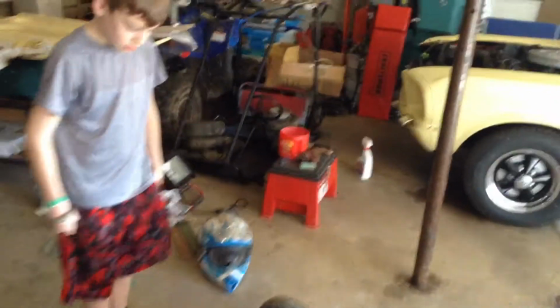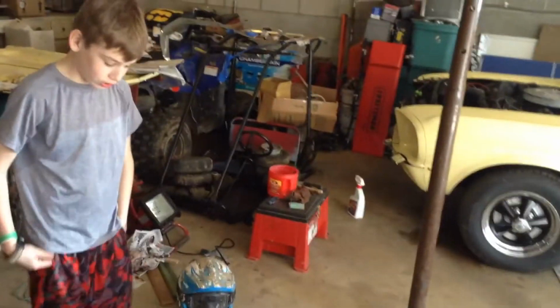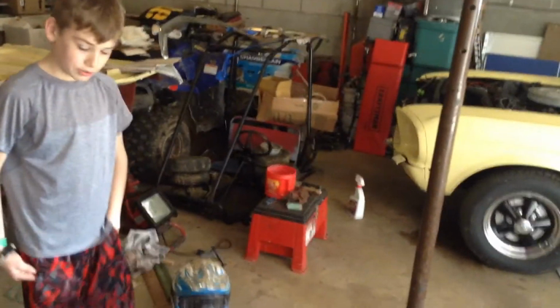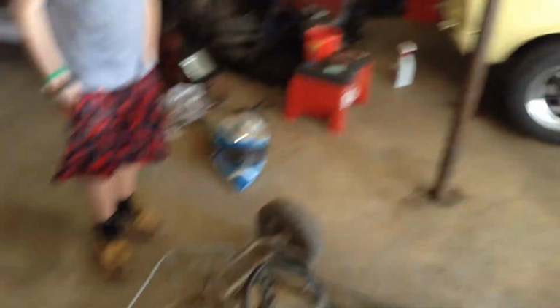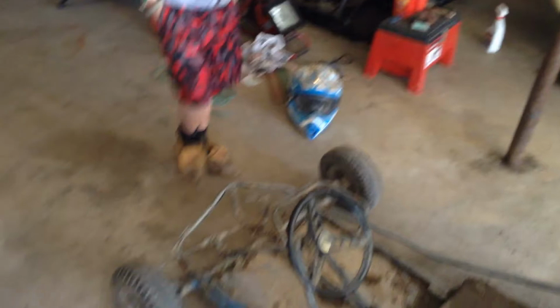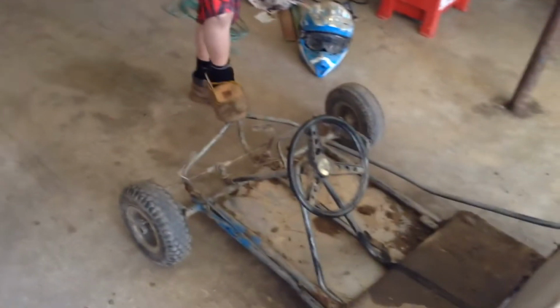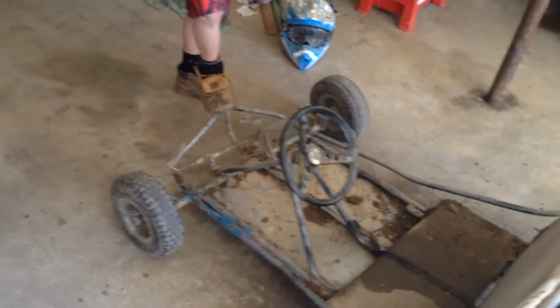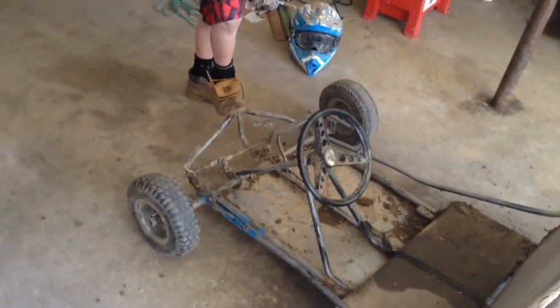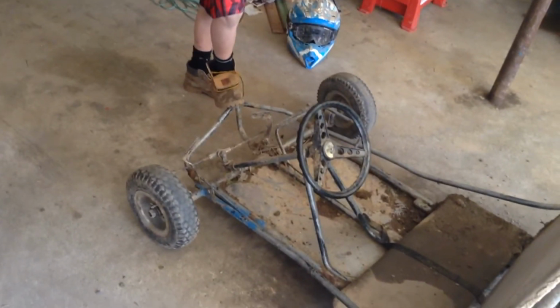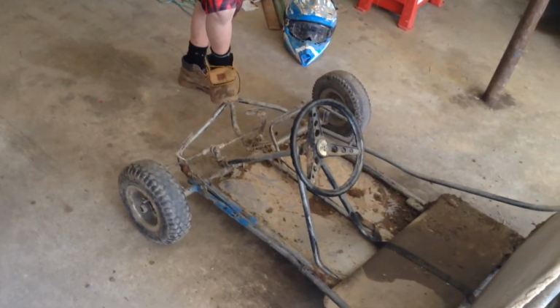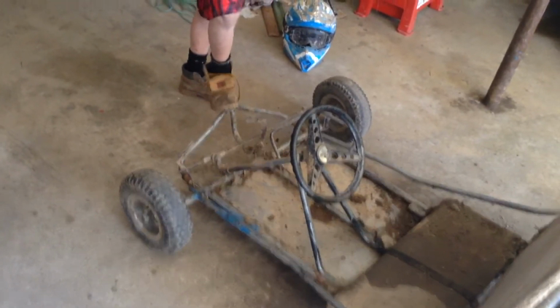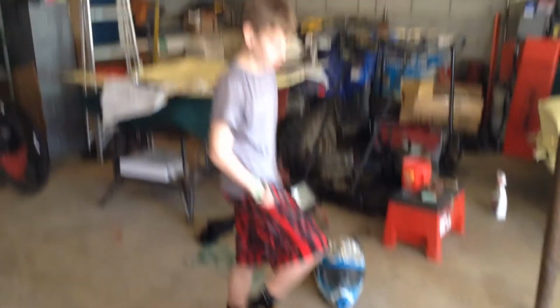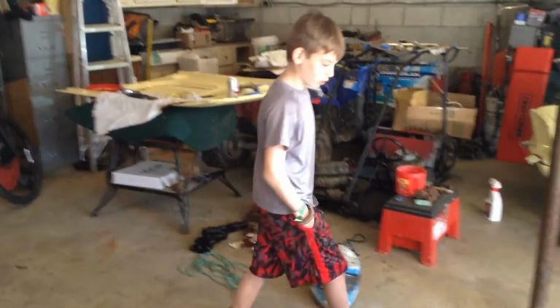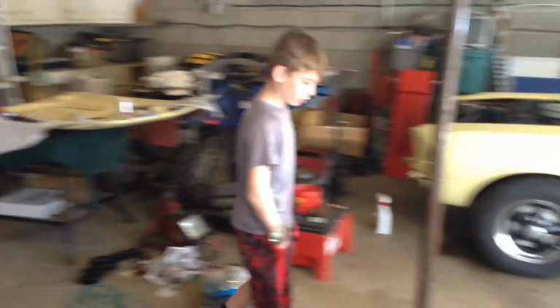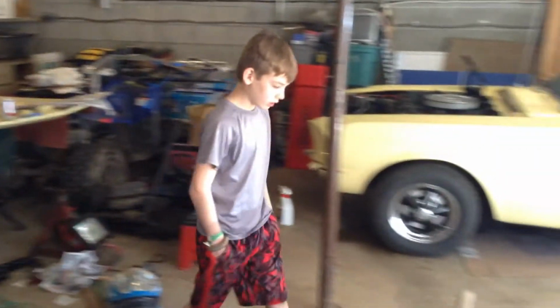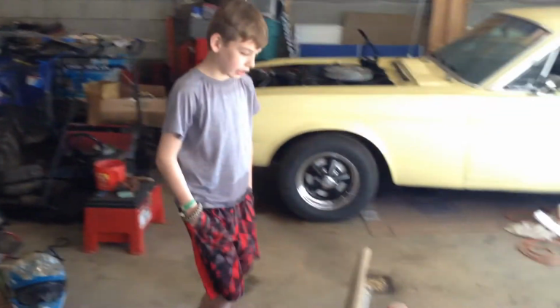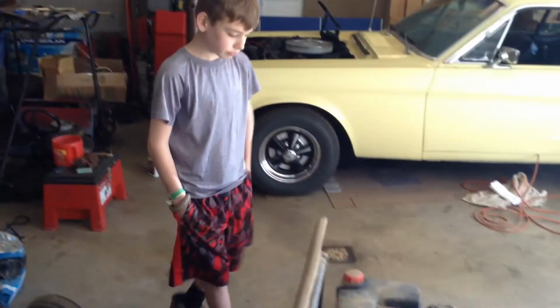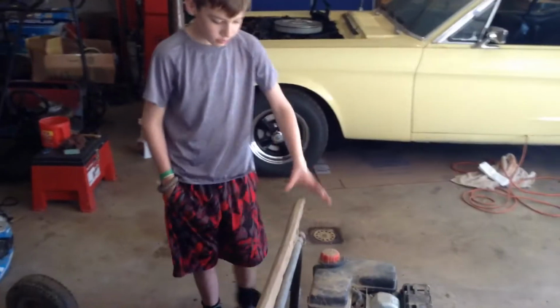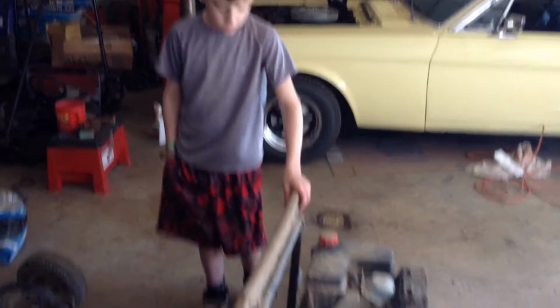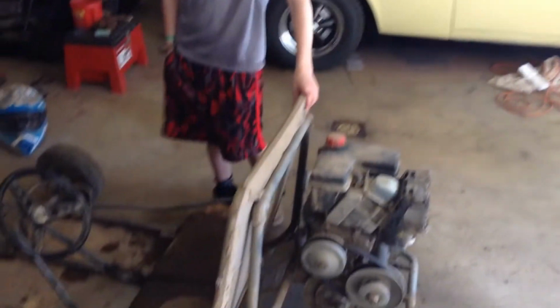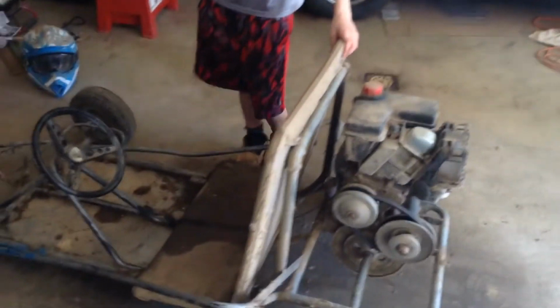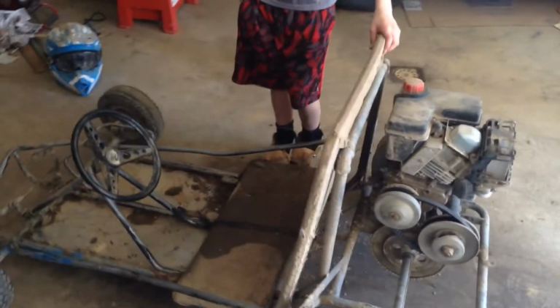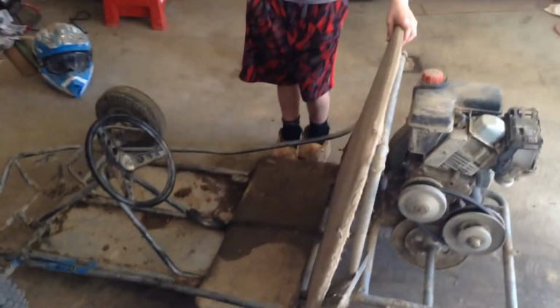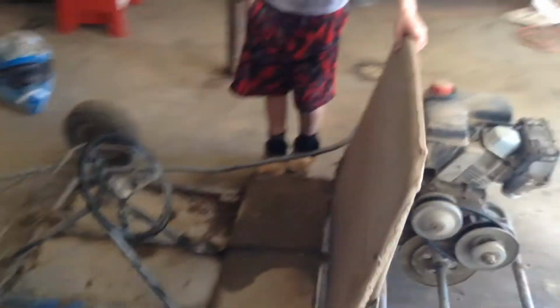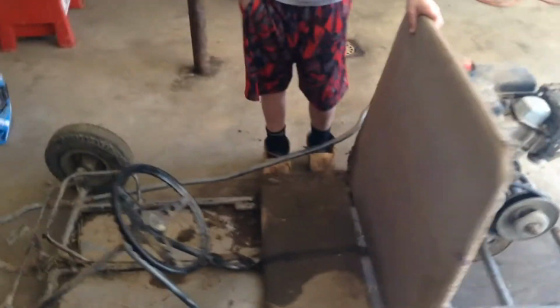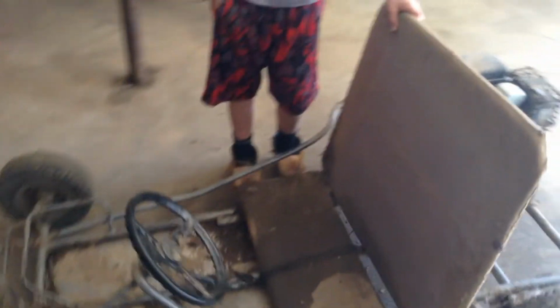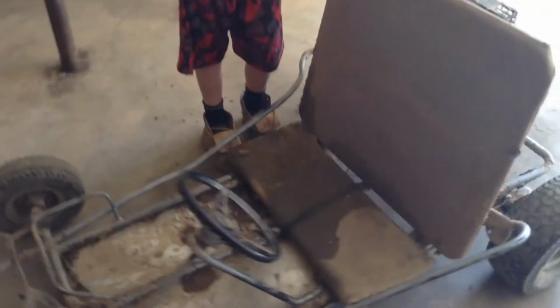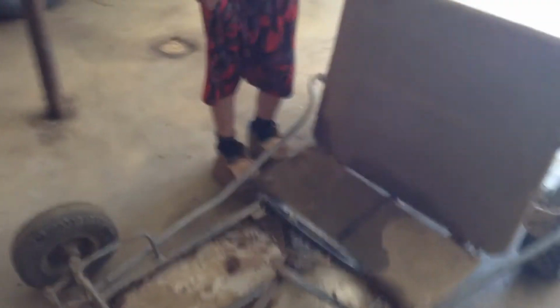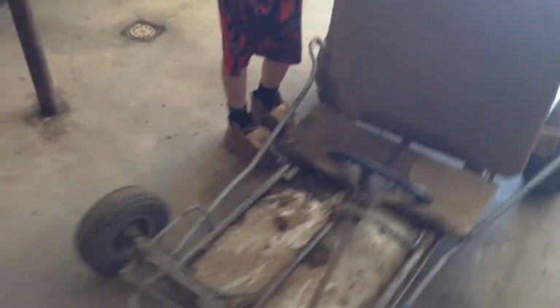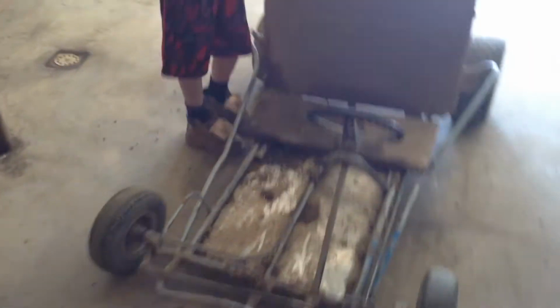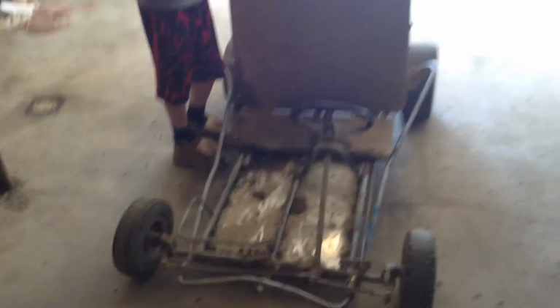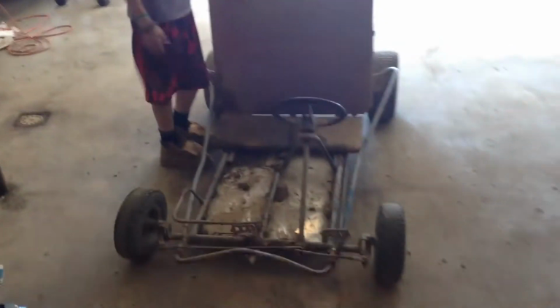We are going to put lights on this sometime, though we're not really sure yet. We'll get to riding it. See you in a little bit.